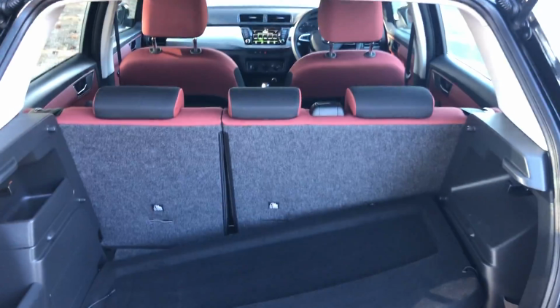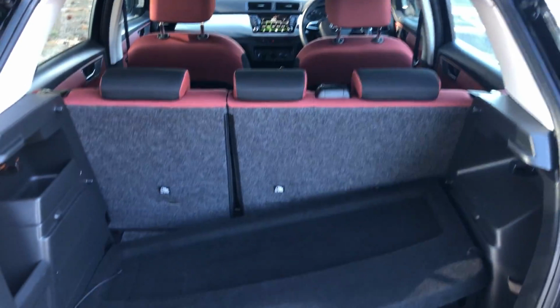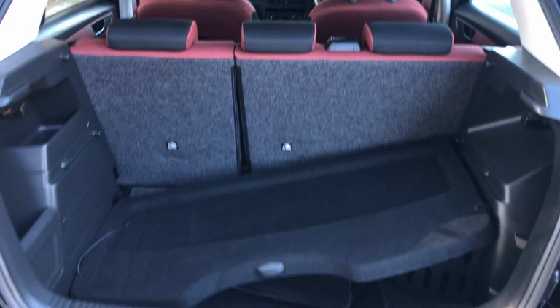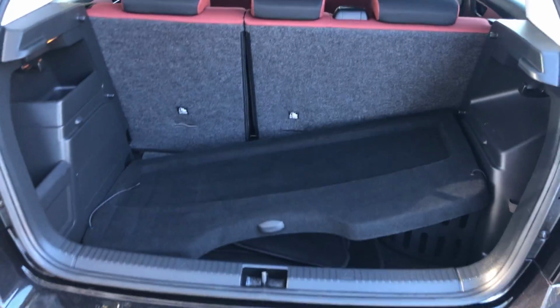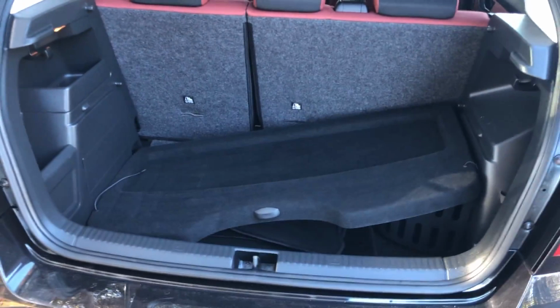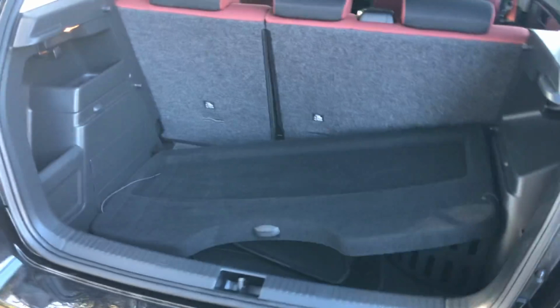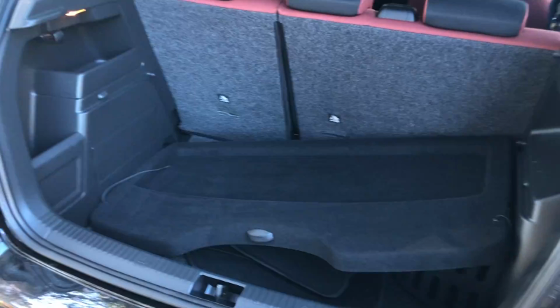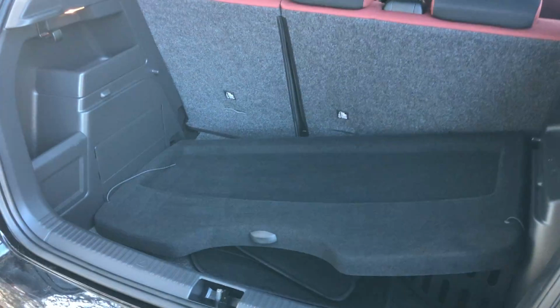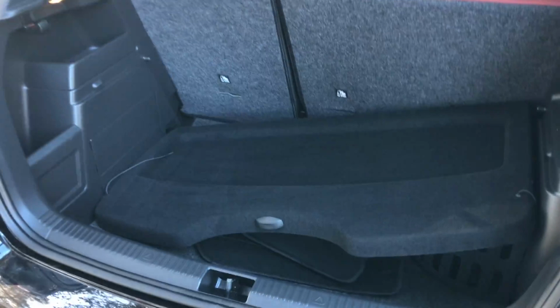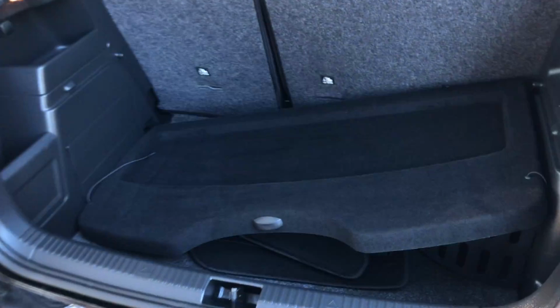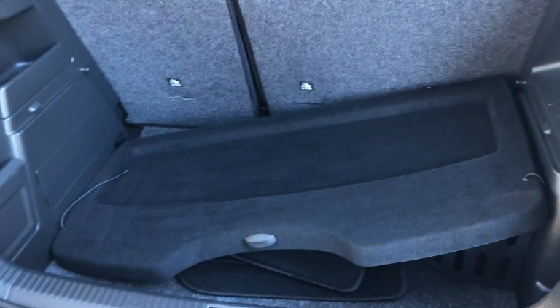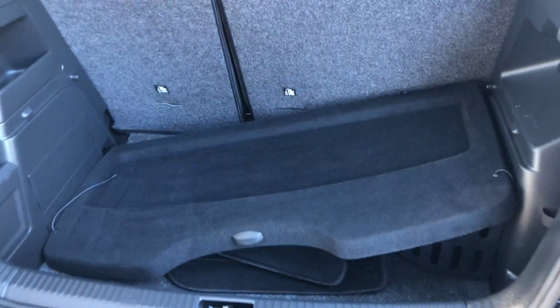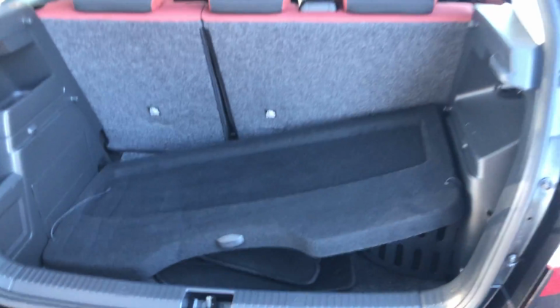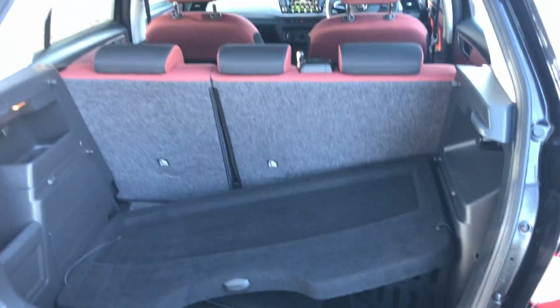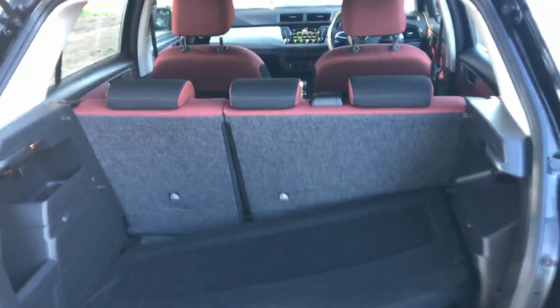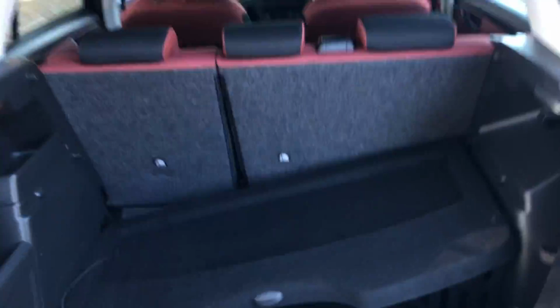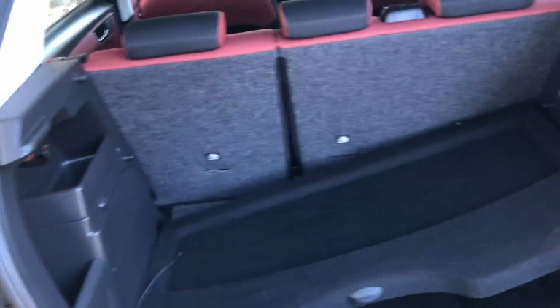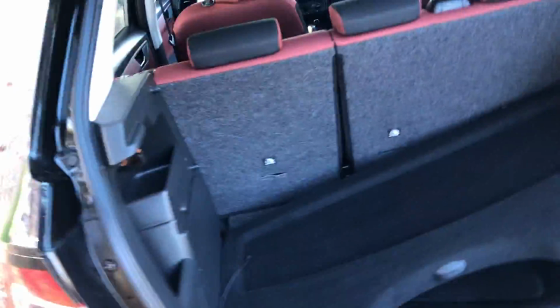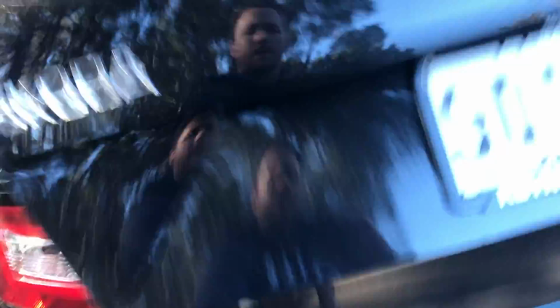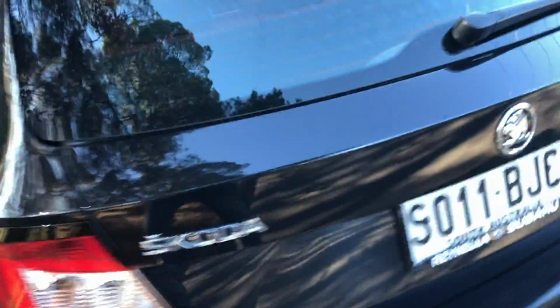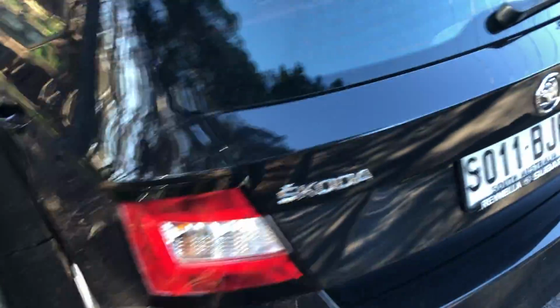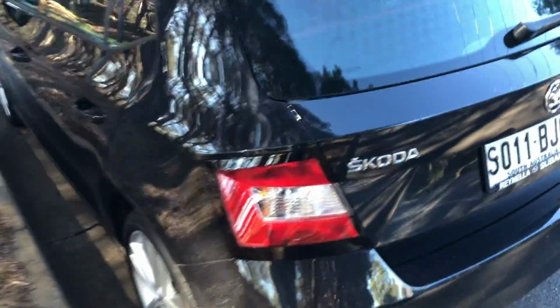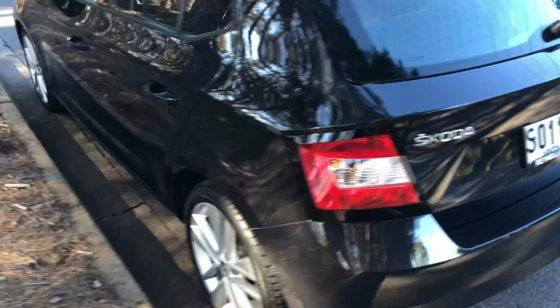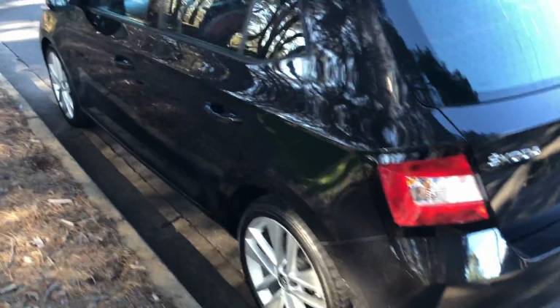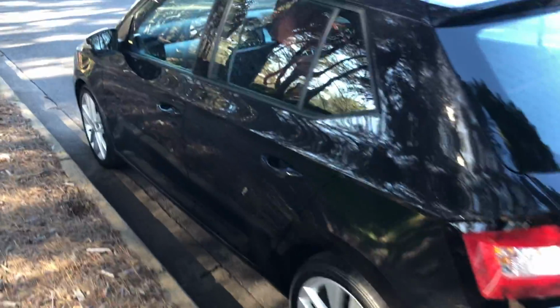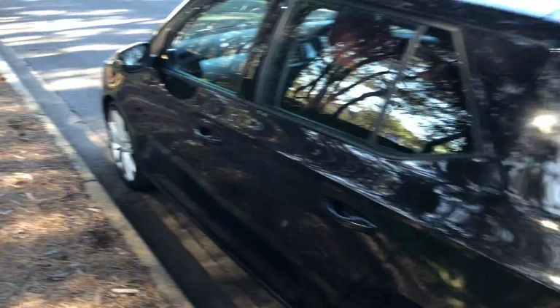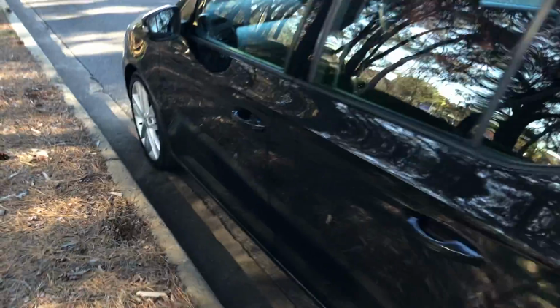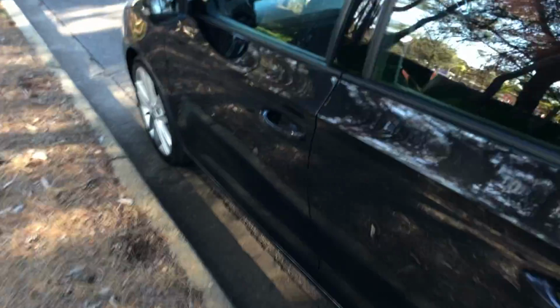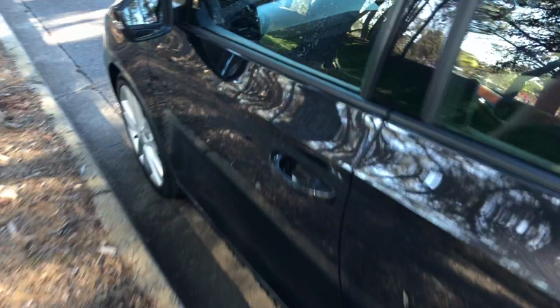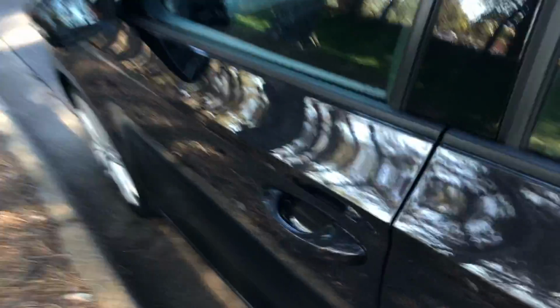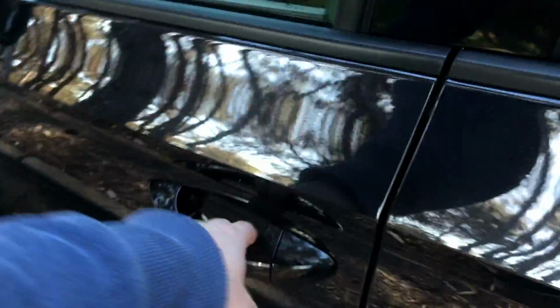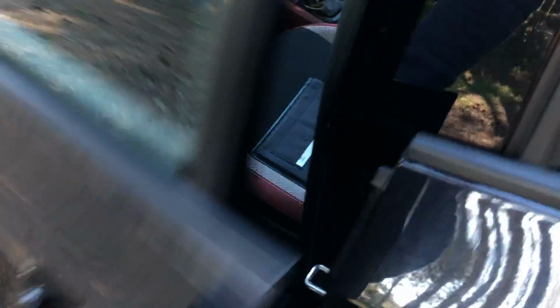Loads of room, seats fold down. This car comes with service history as well.